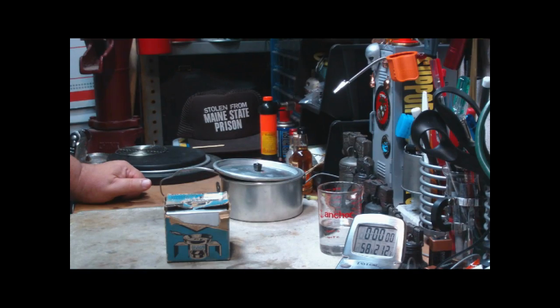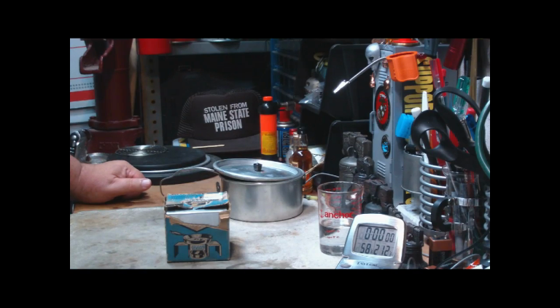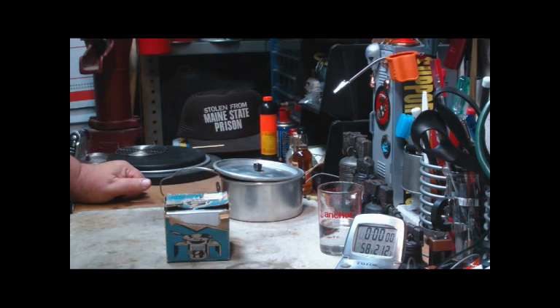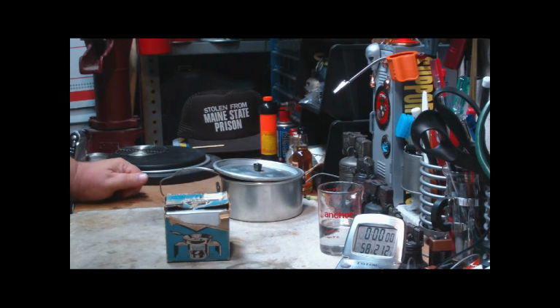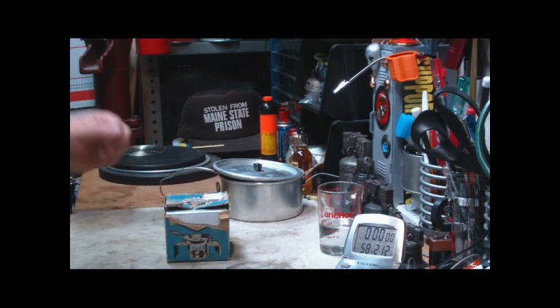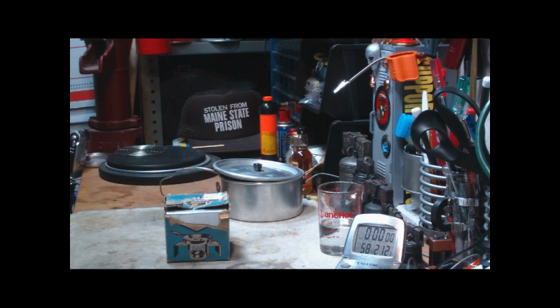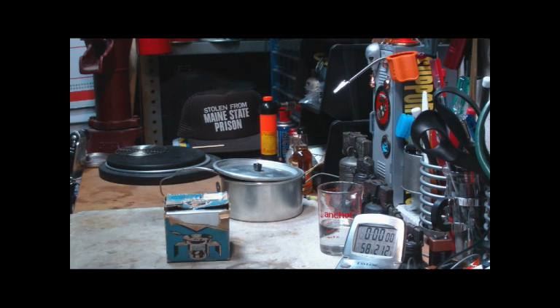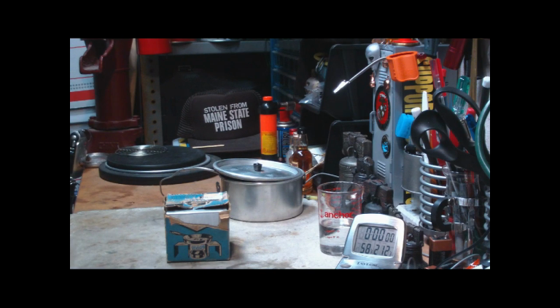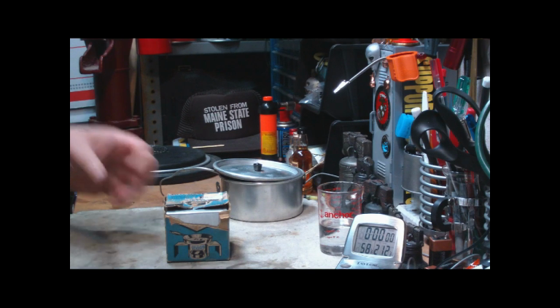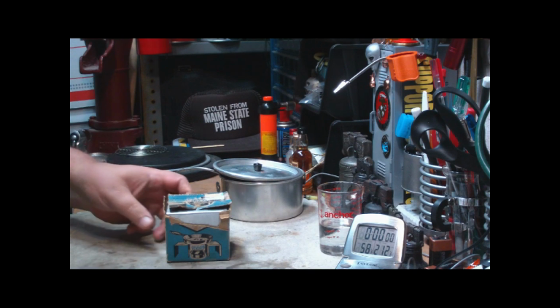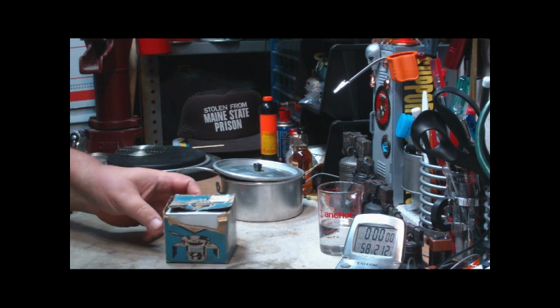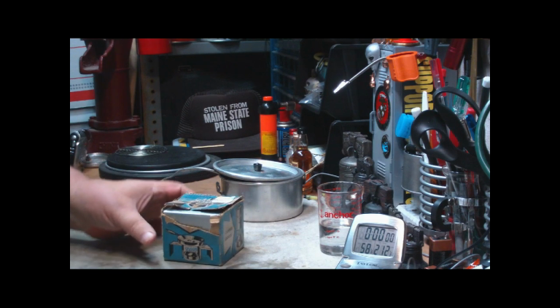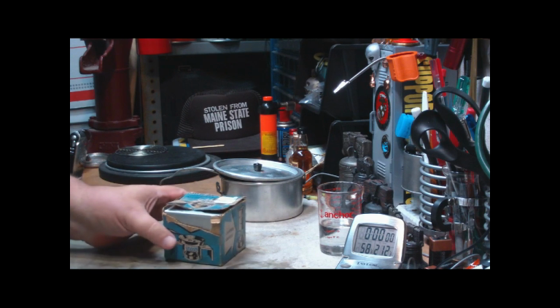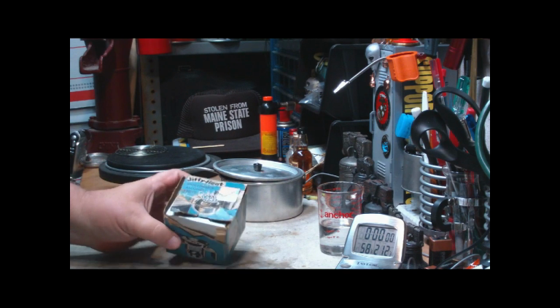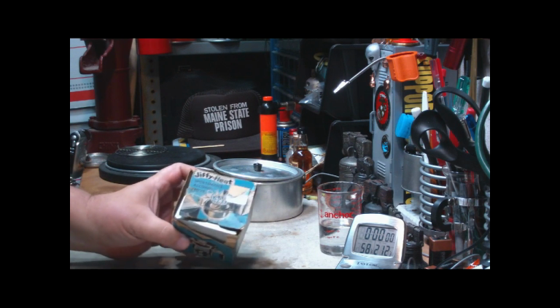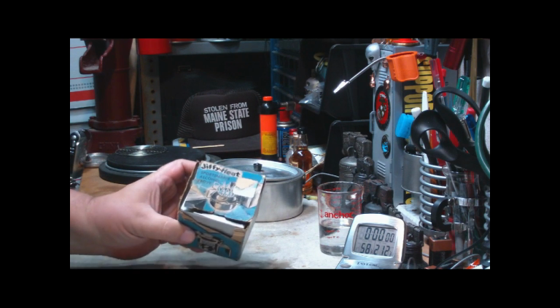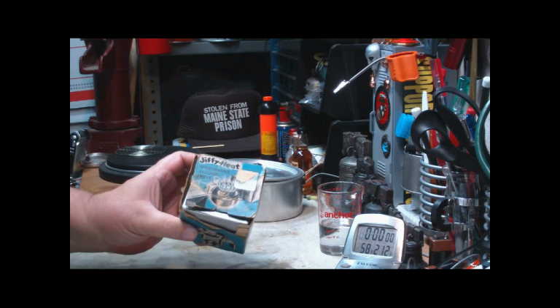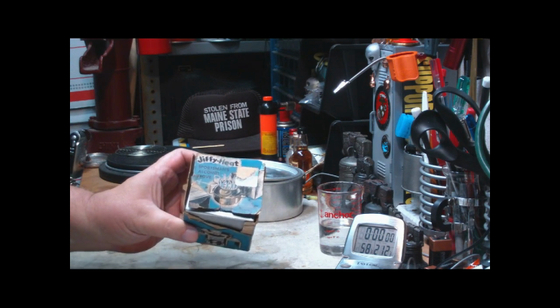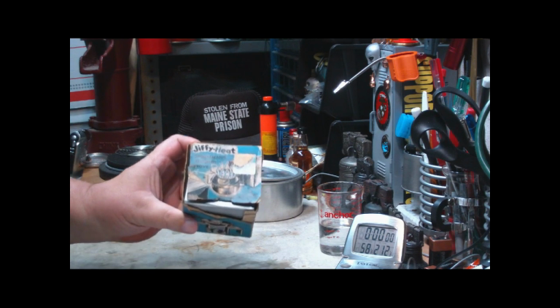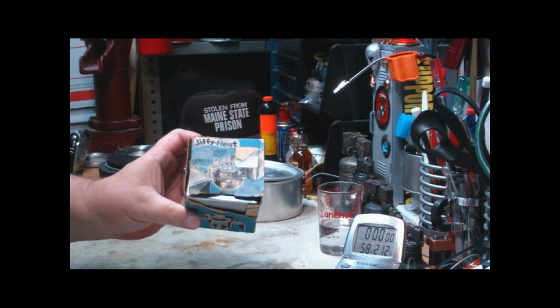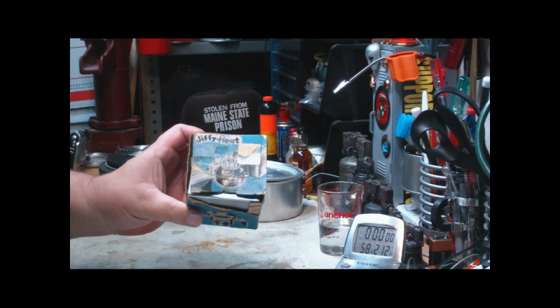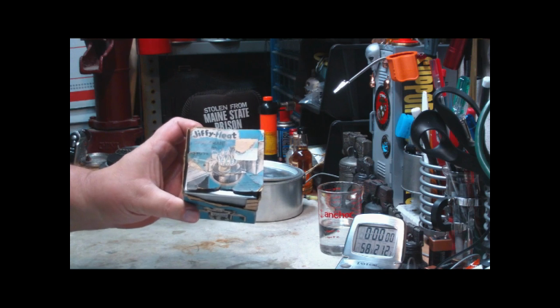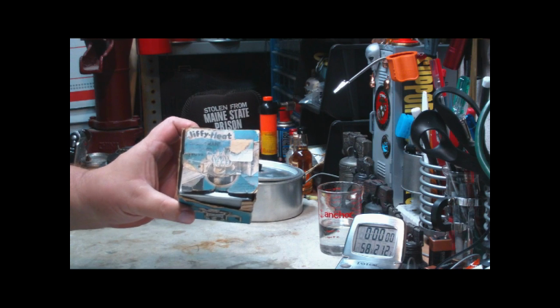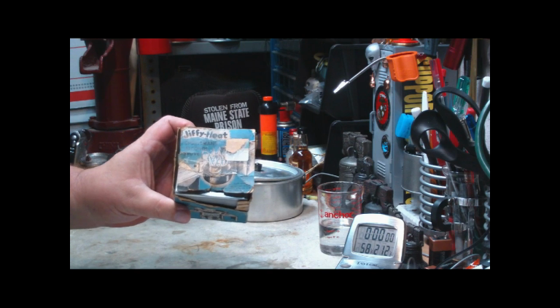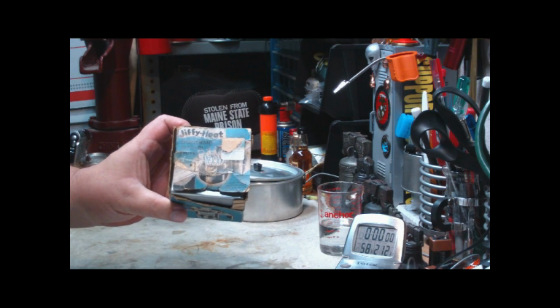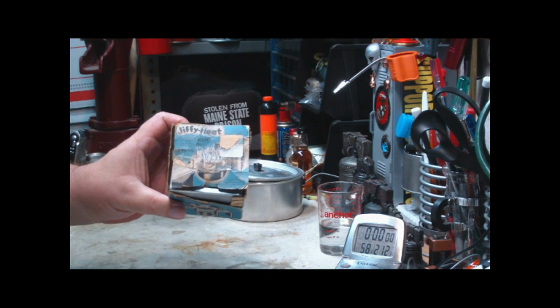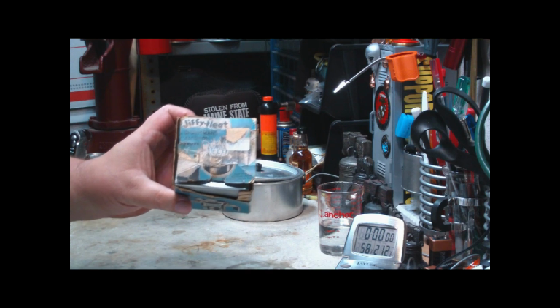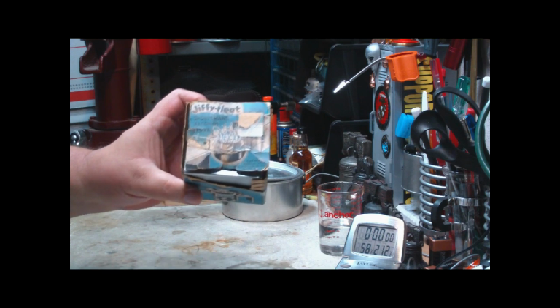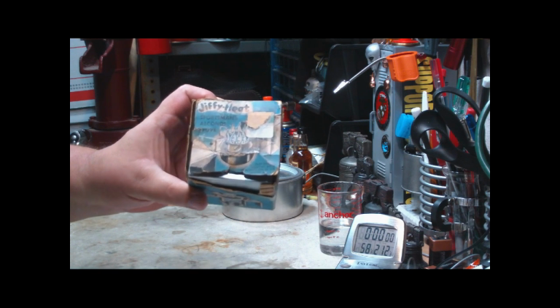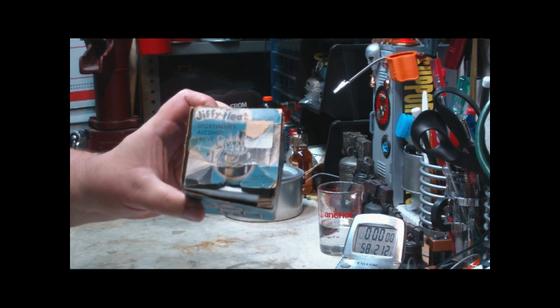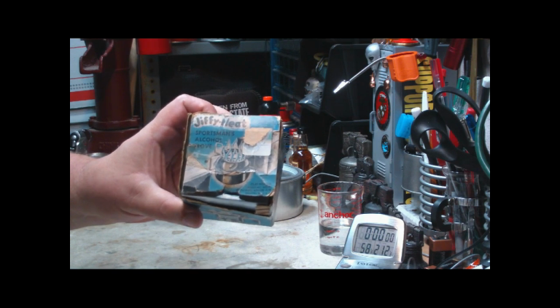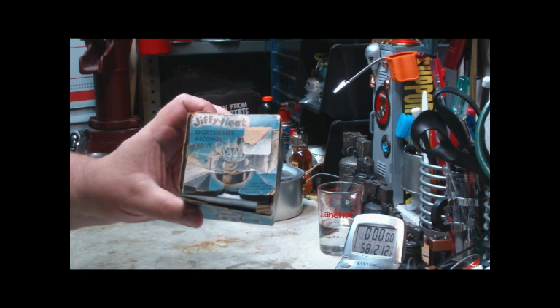Hi, Hiram here. I got a new little stove, an alcohol stove, to add to my collection. It's called the Jiffy Heat Sportsman Alcohol Stove.